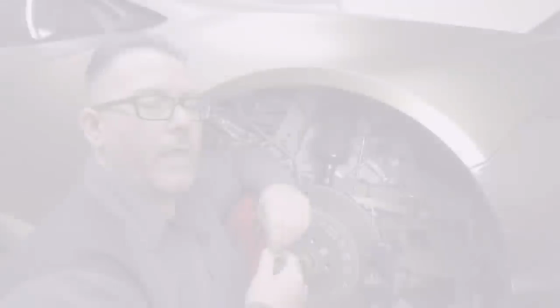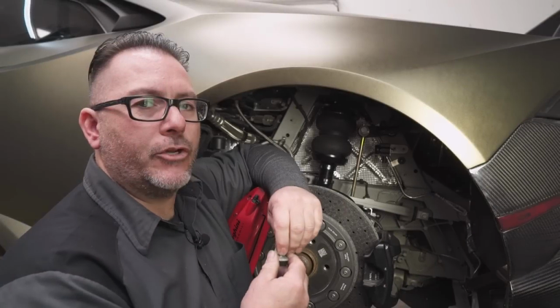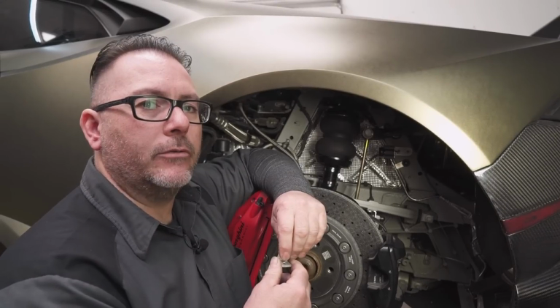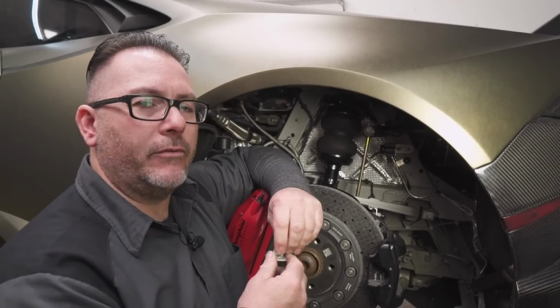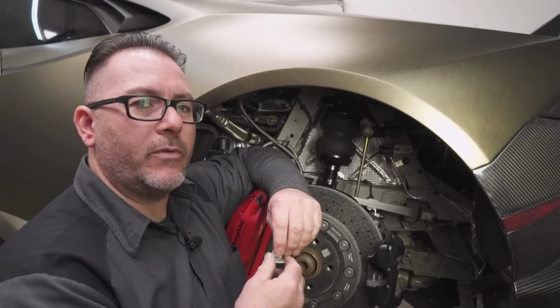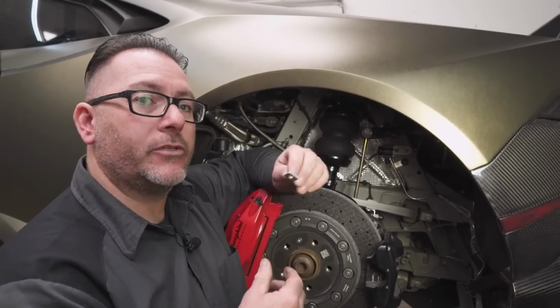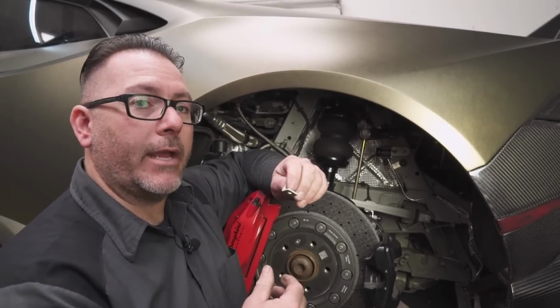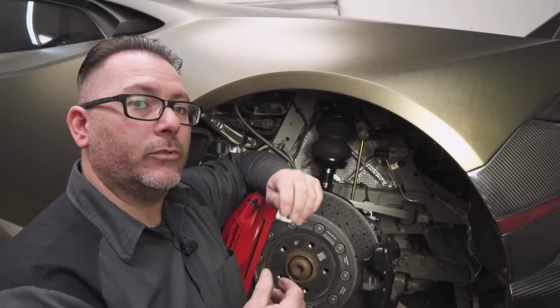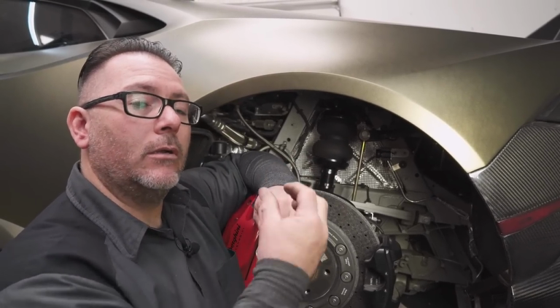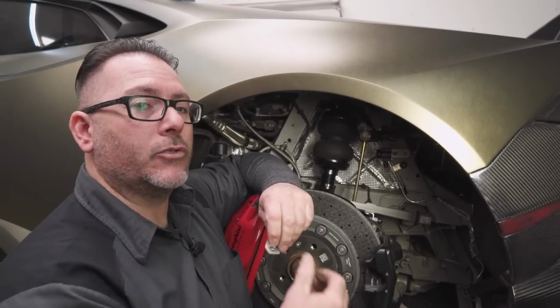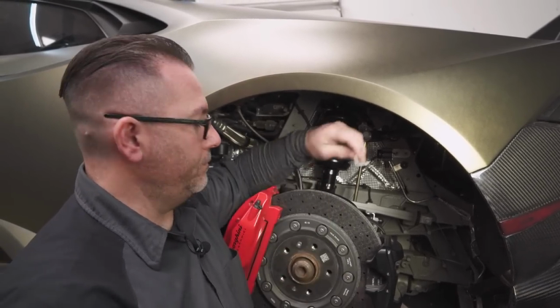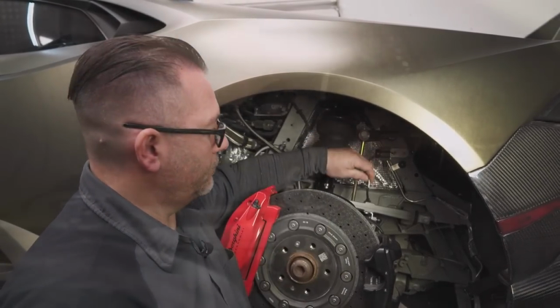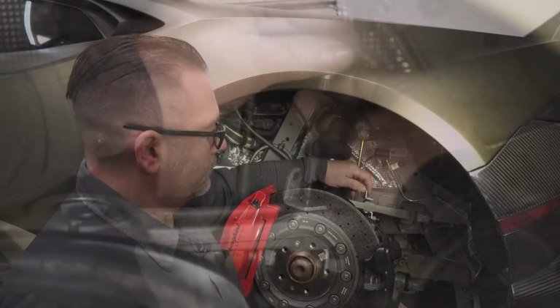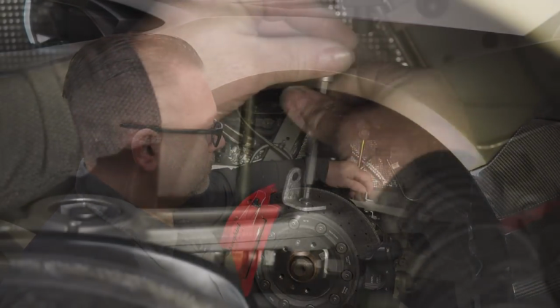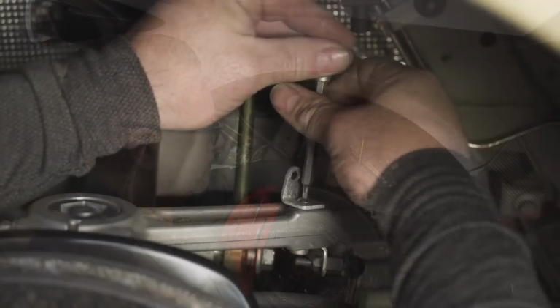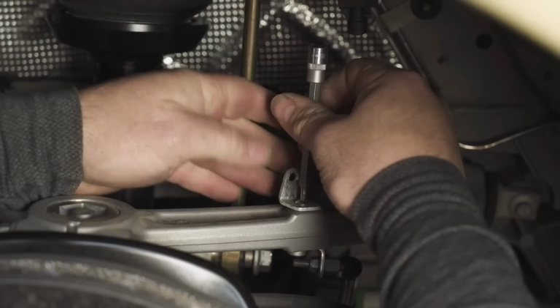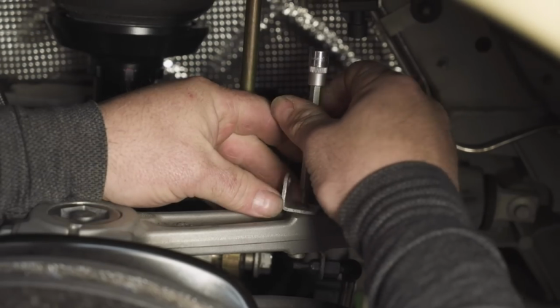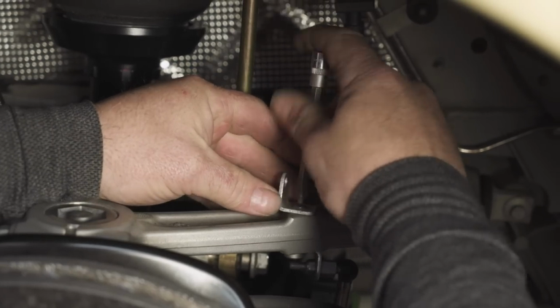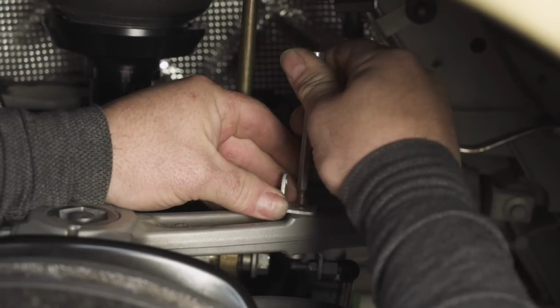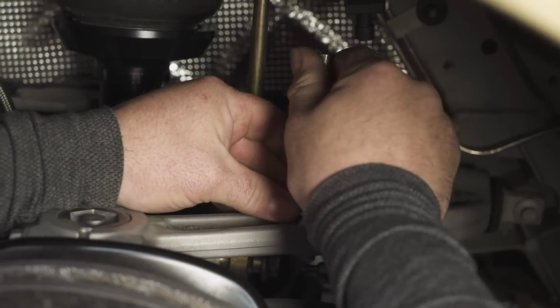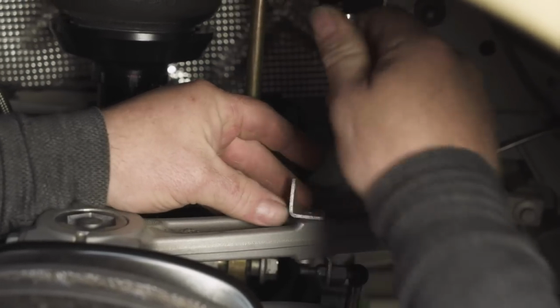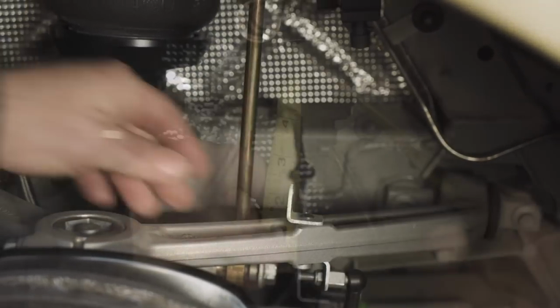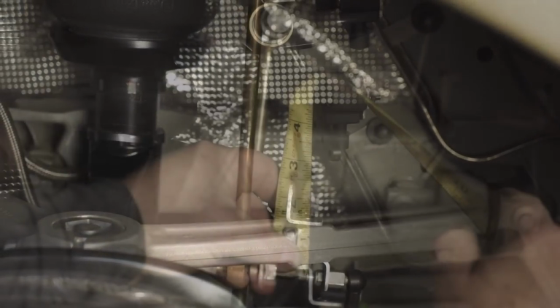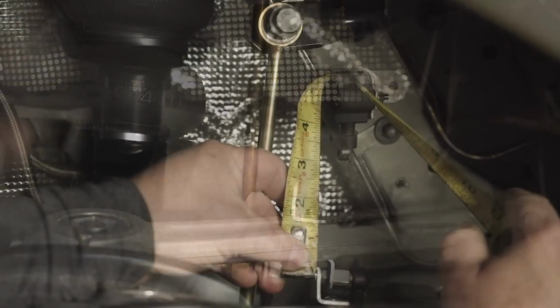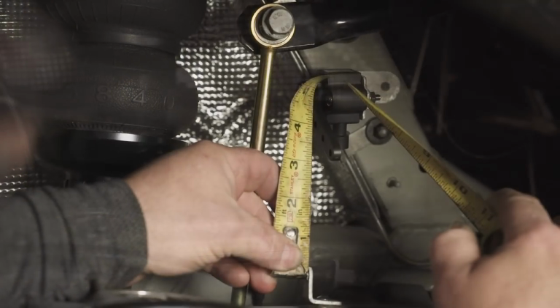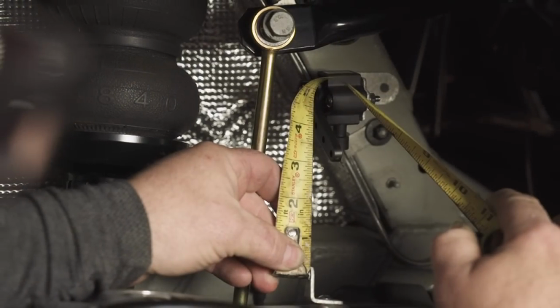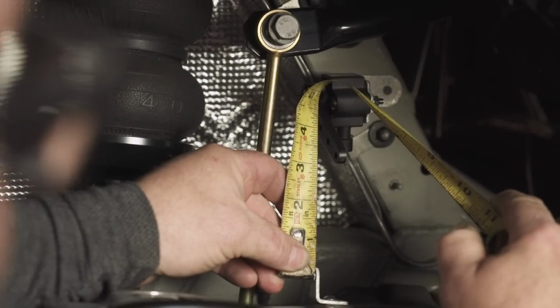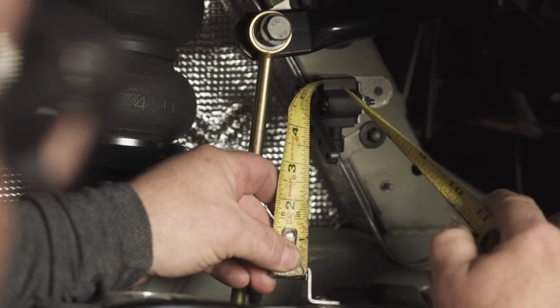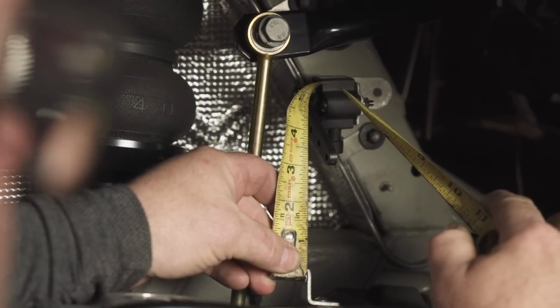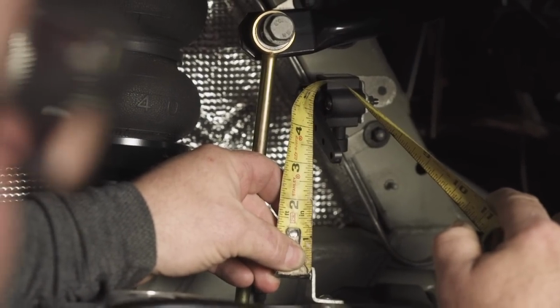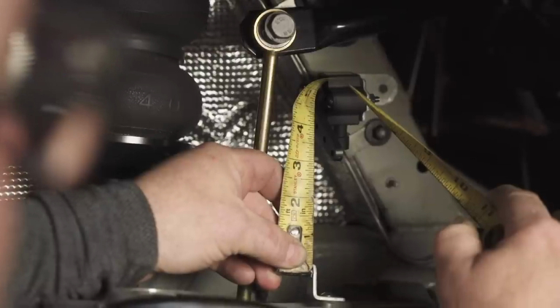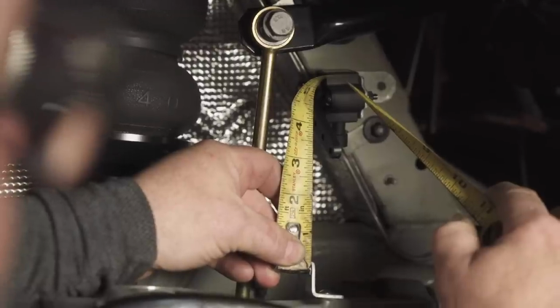Now that we've determined our travel distance, we made another simple bracket to bolt to our upper control arm. Measuring from our lower linkage point to our height sensor, we have 3 and 3 quarter inches.